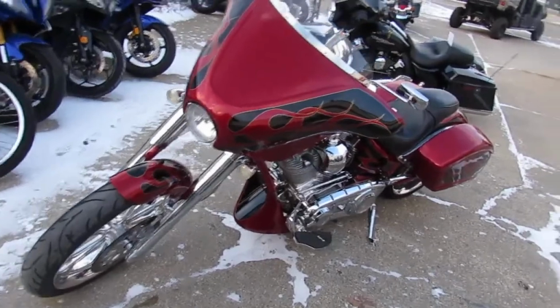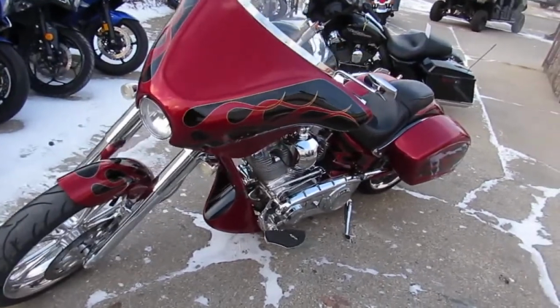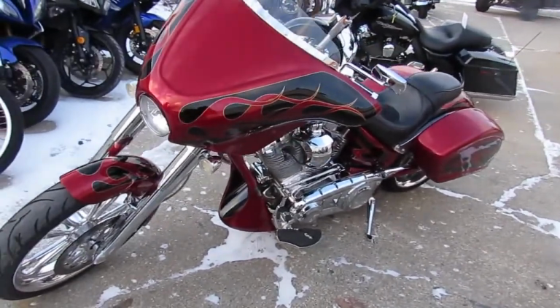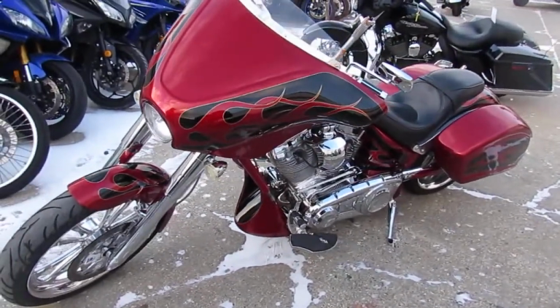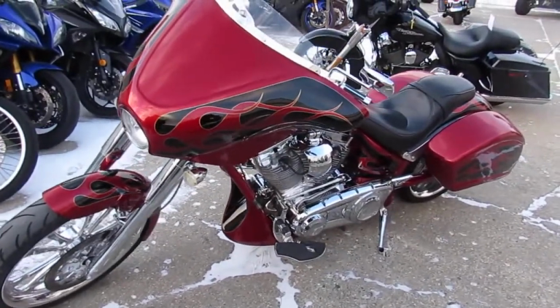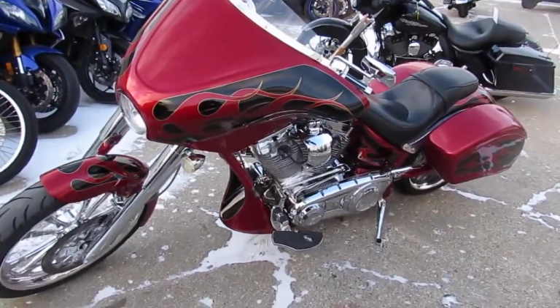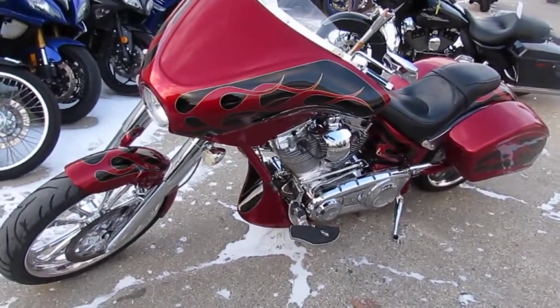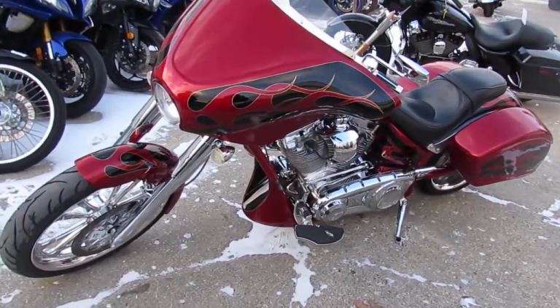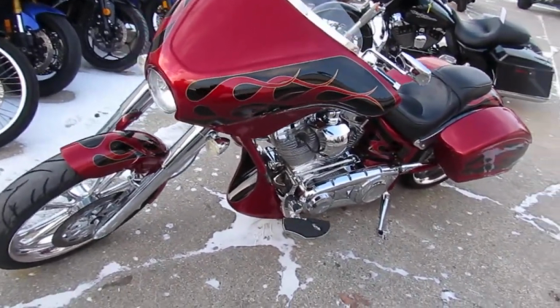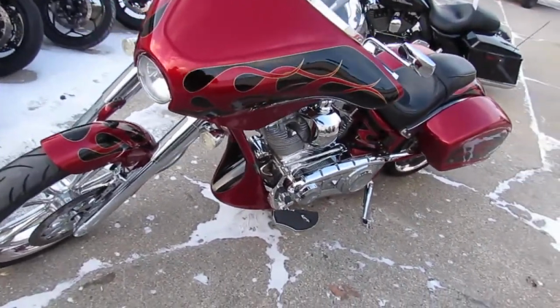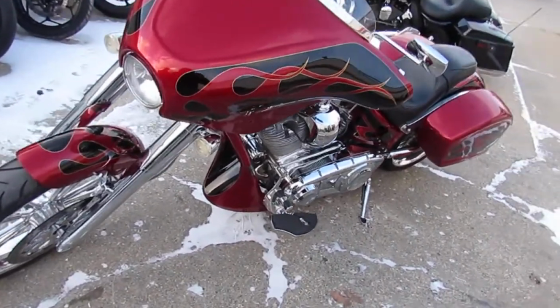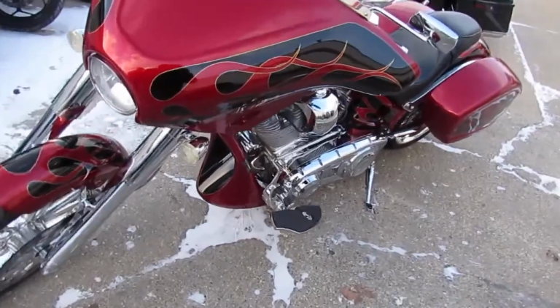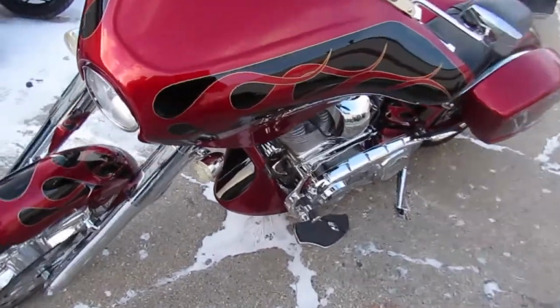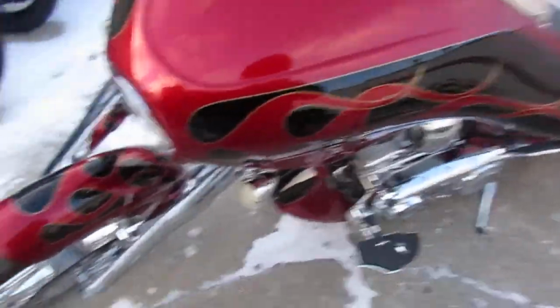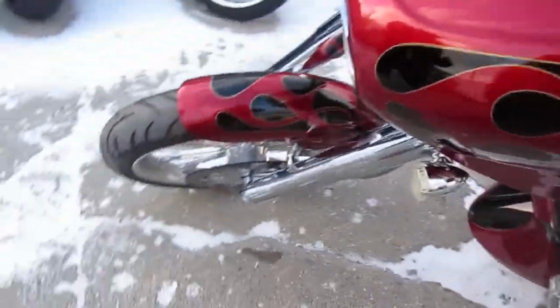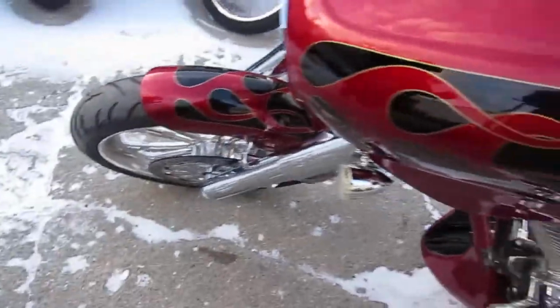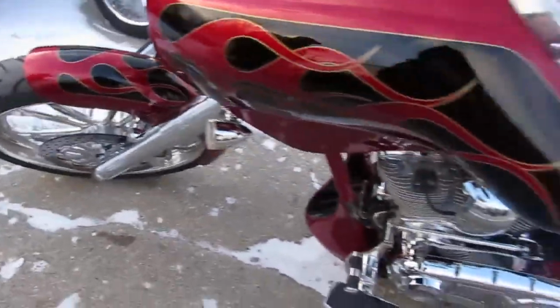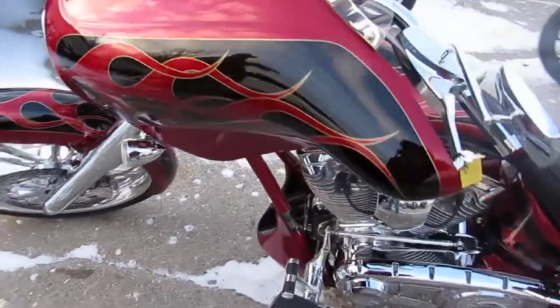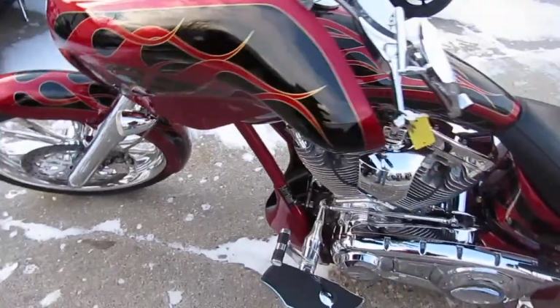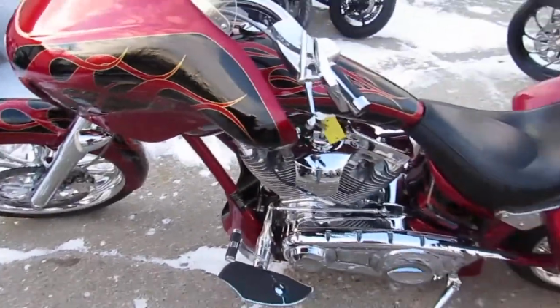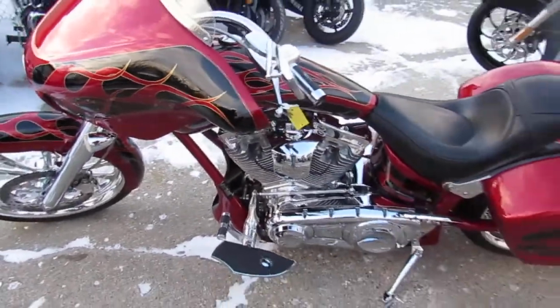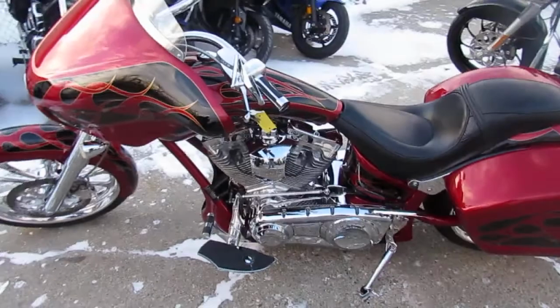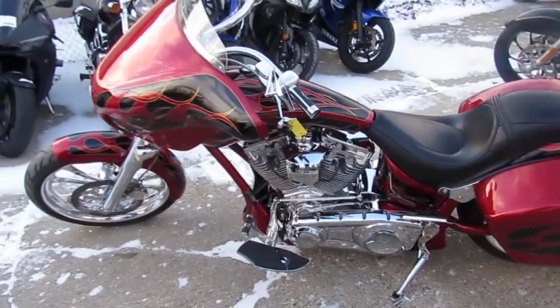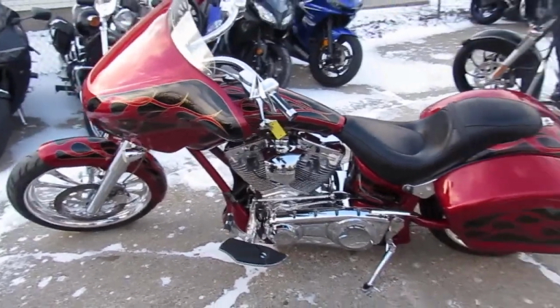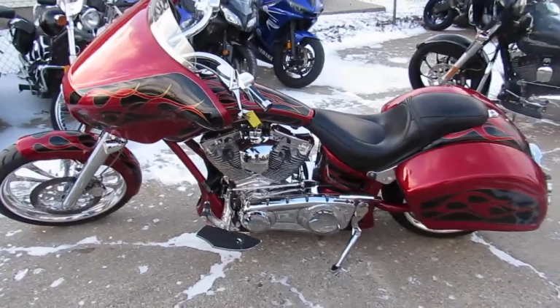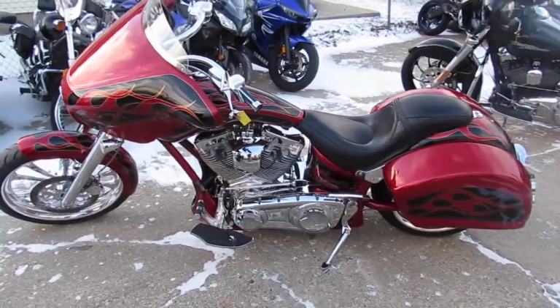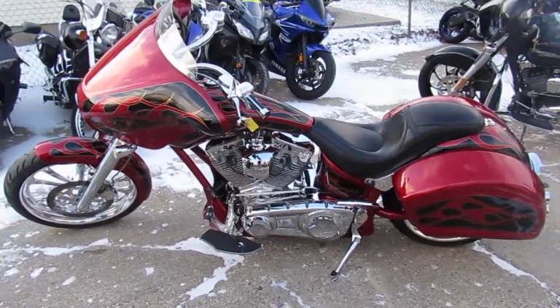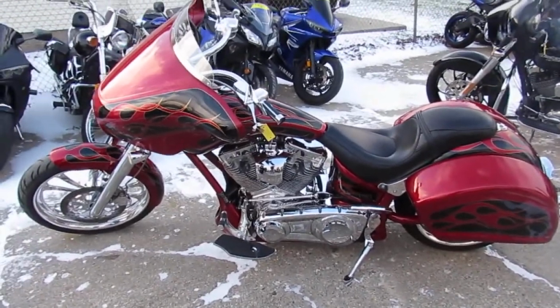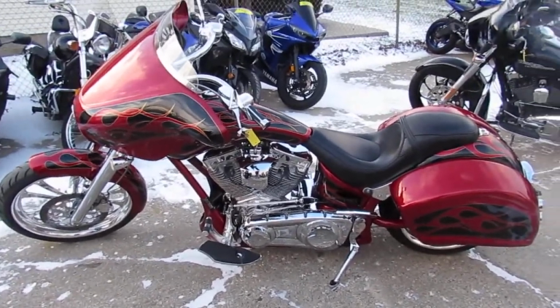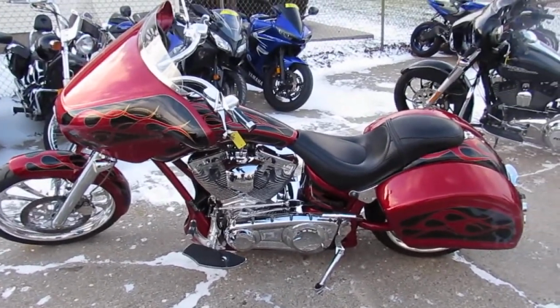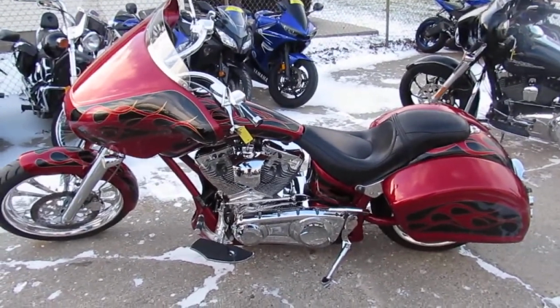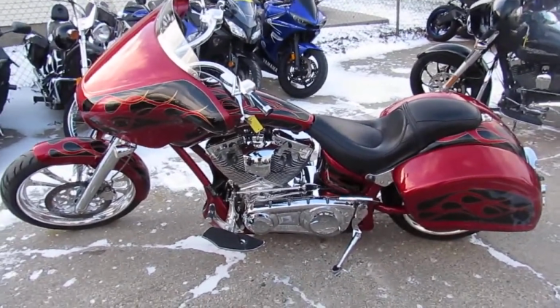It's got a 280 rear tire, chrome wheels, chrome front end, chrome controls, fat wing, stereo, saddle bags, and tons of chrome. Don't miss this one of a kind Big Dog Bulldog for only $19,999.